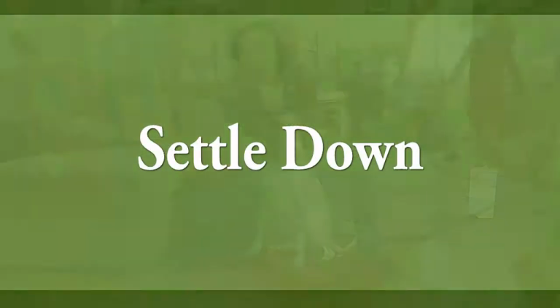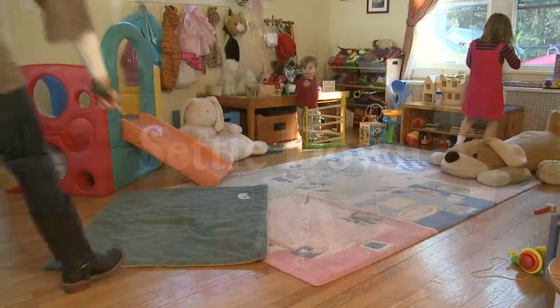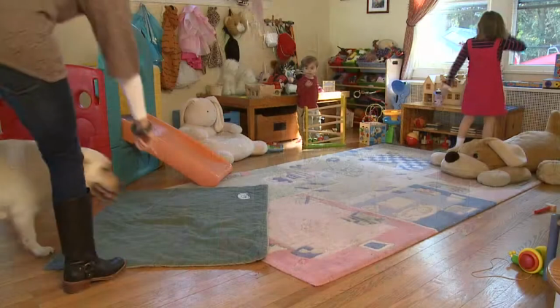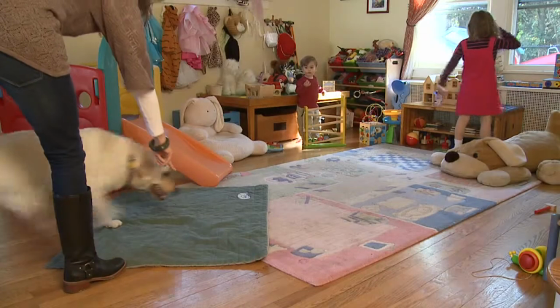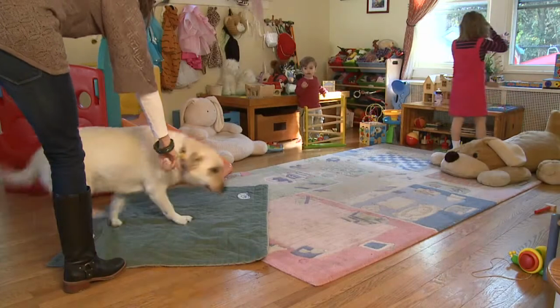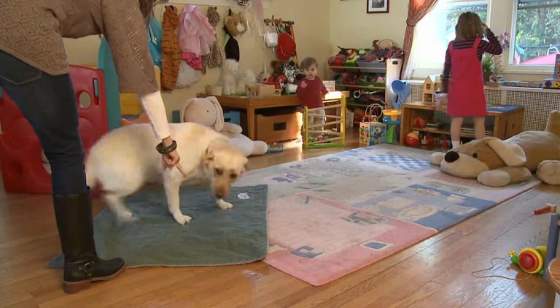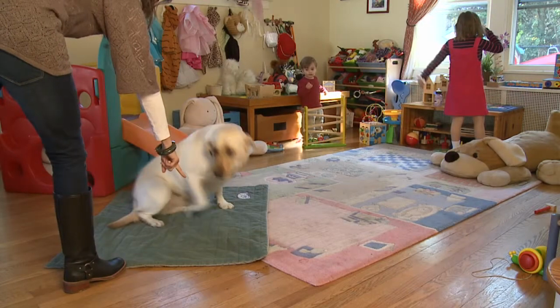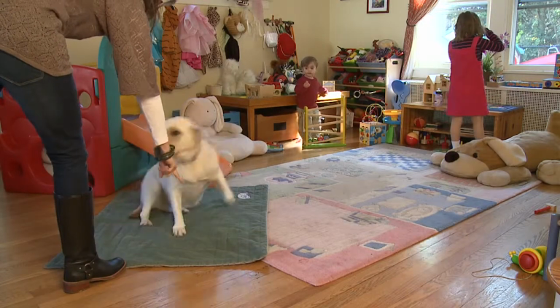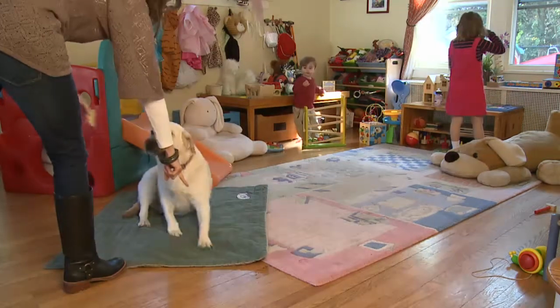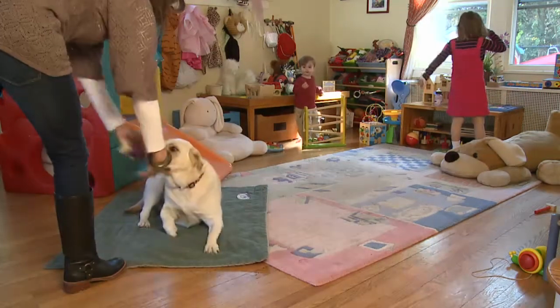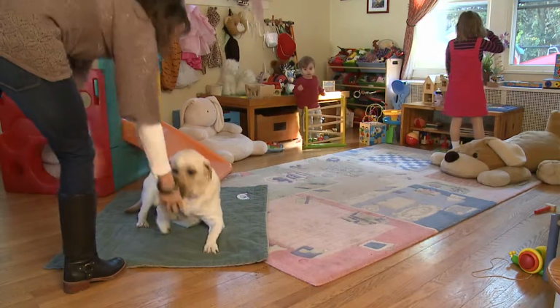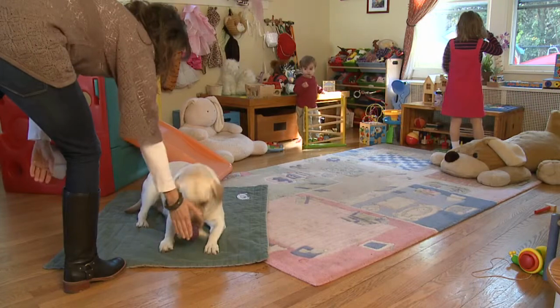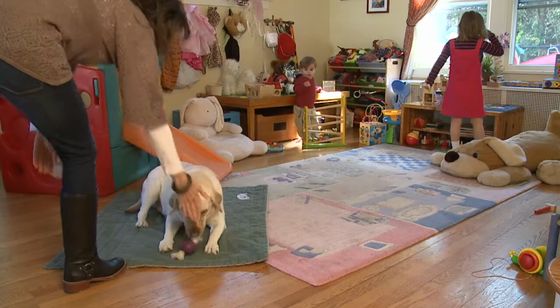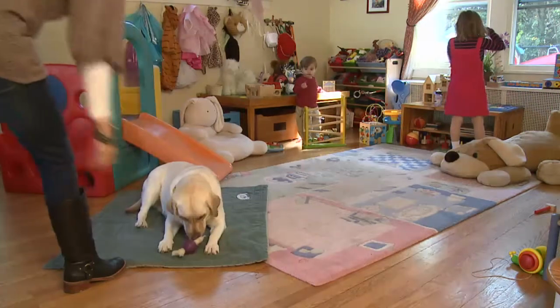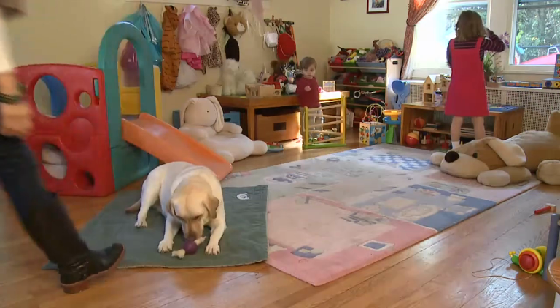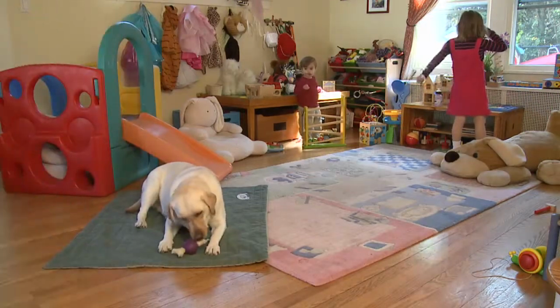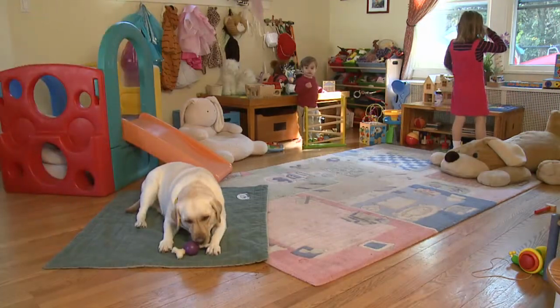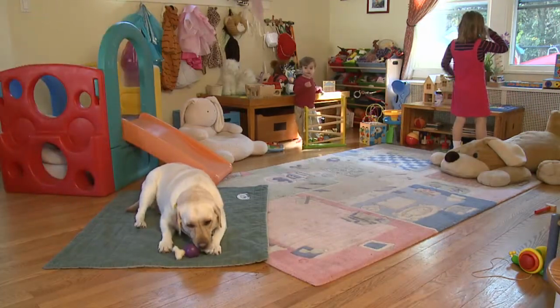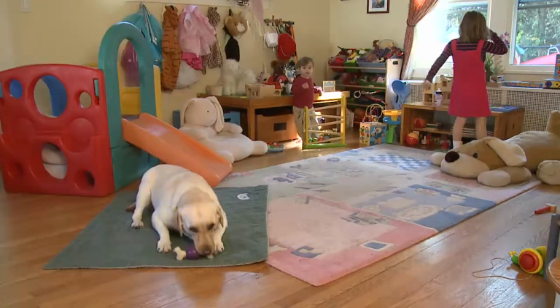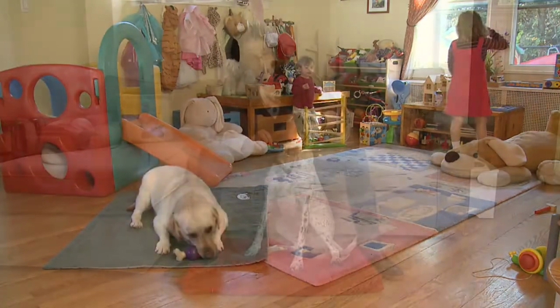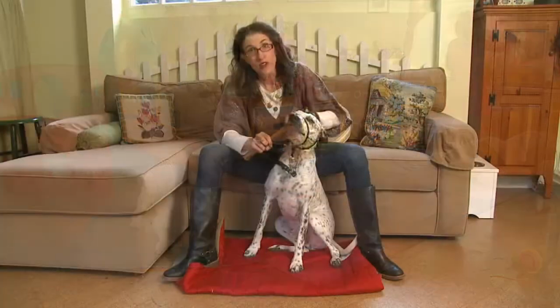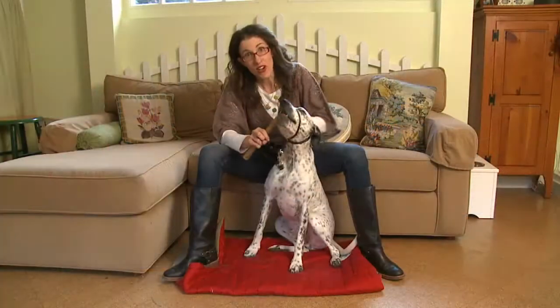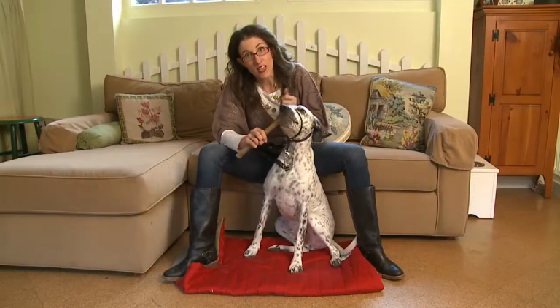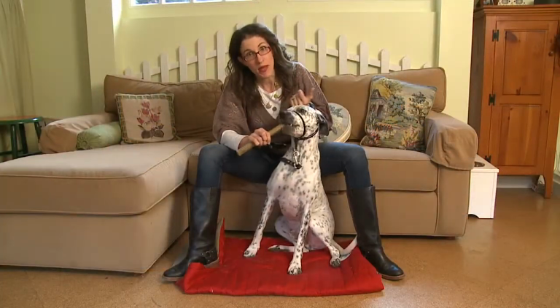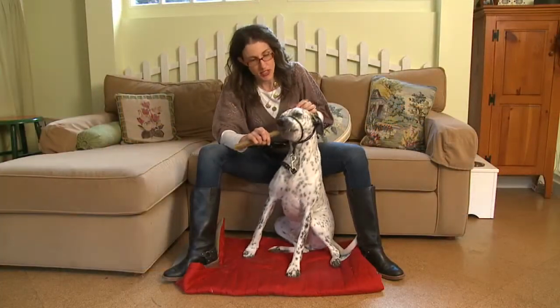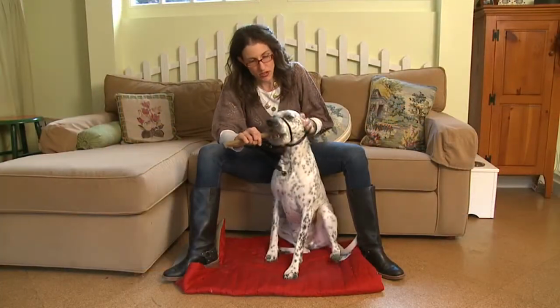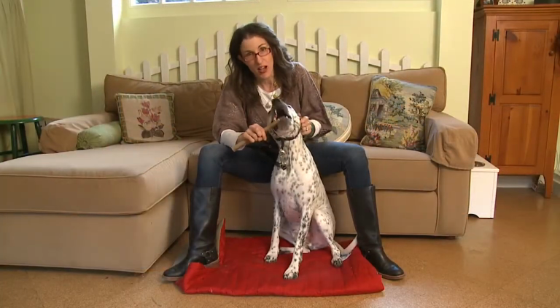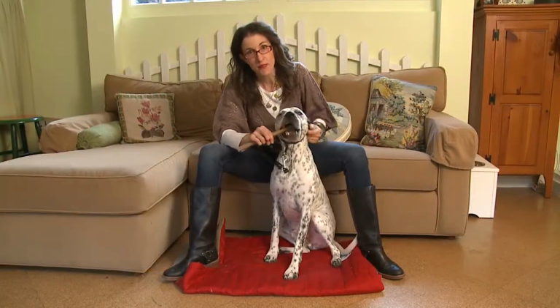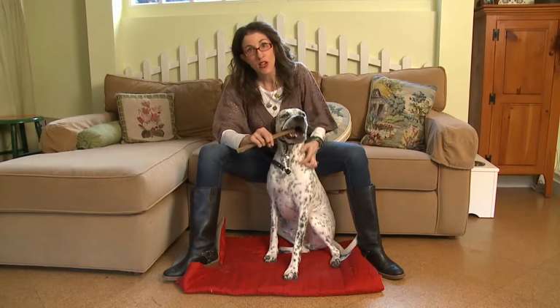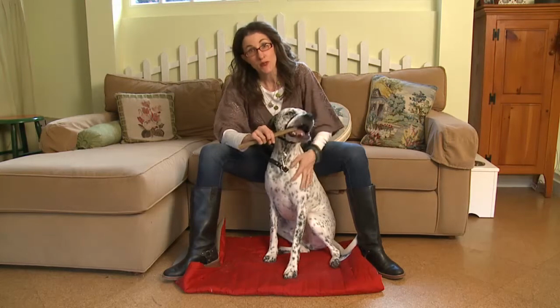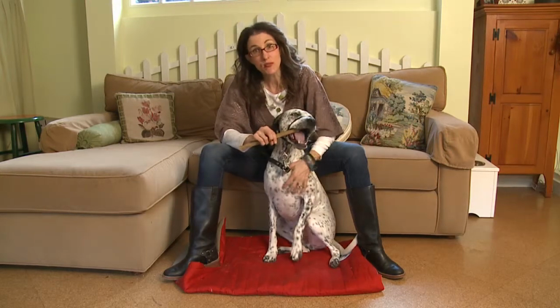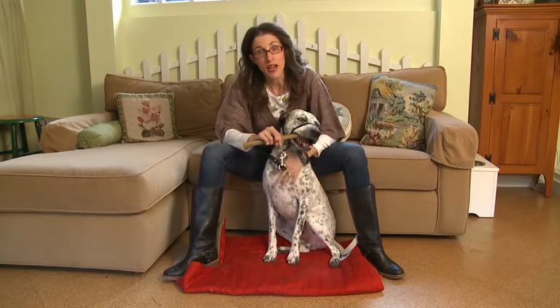The command Settle Down will encourage your dog to relax. Use it whenever you need your dog to calm down. Are you having a hard time imagining your dog calm? You'd be surprised.